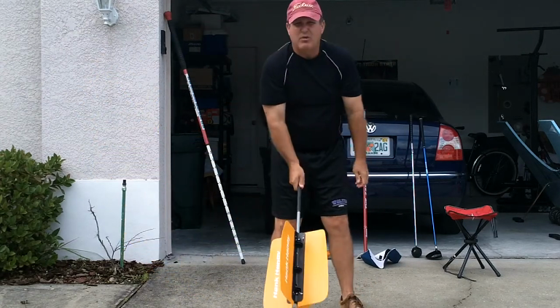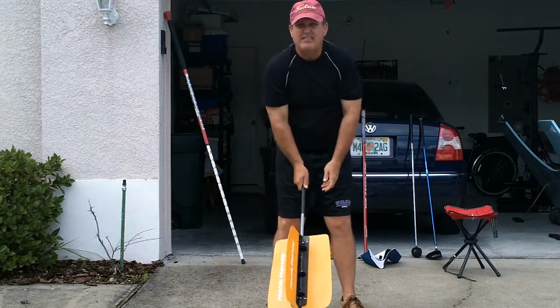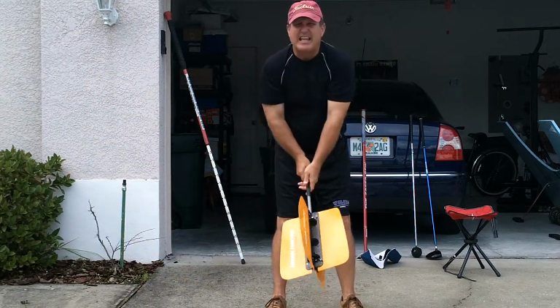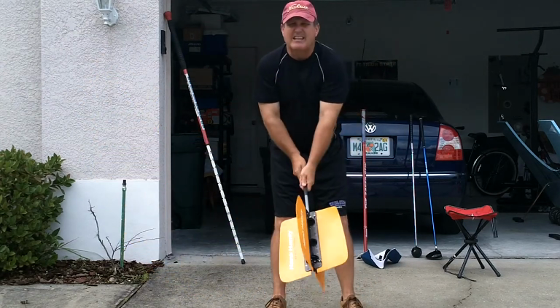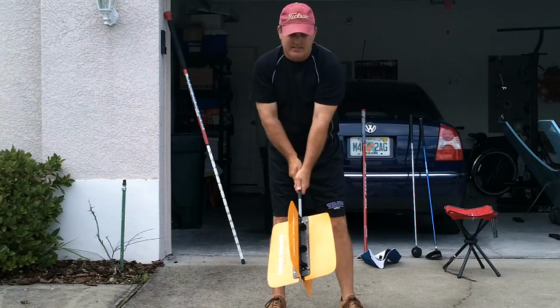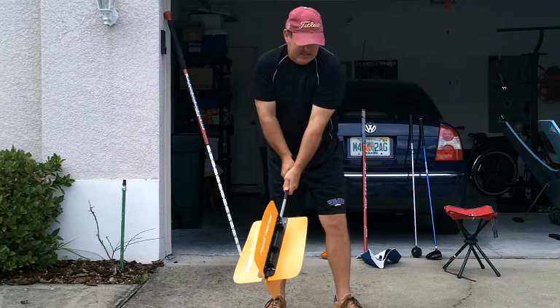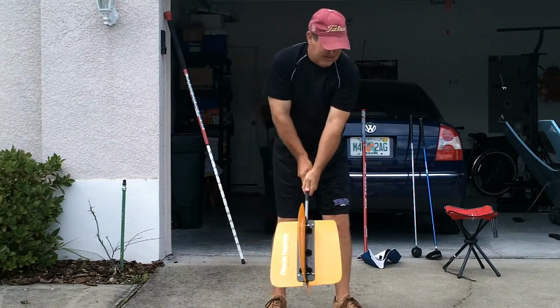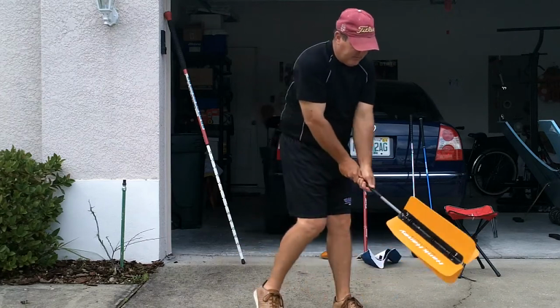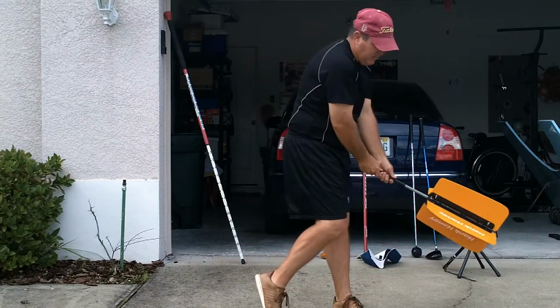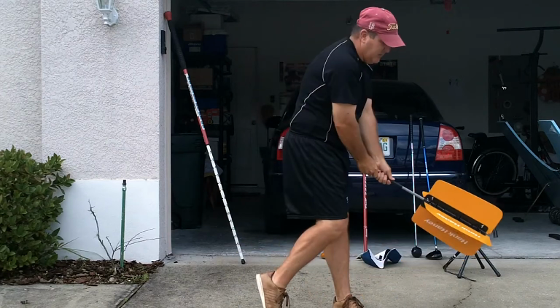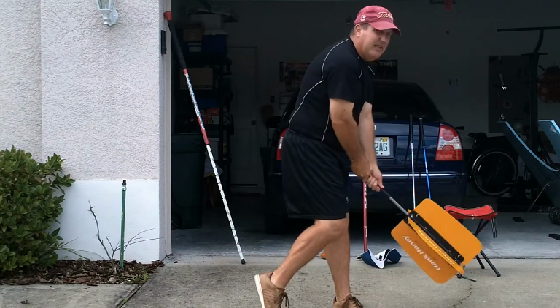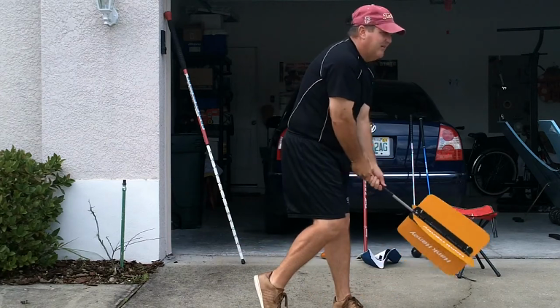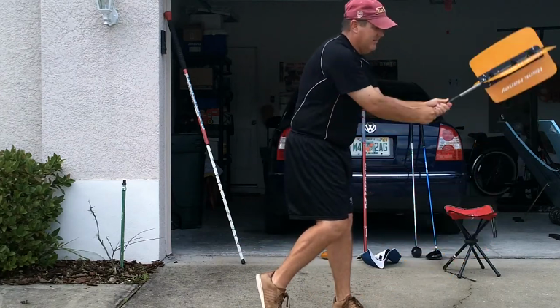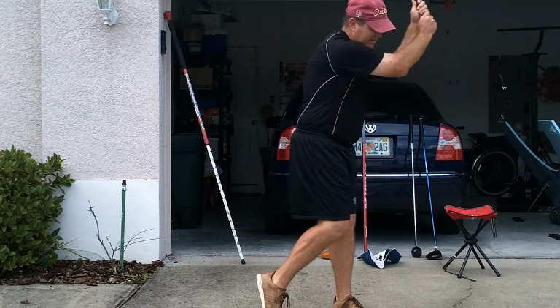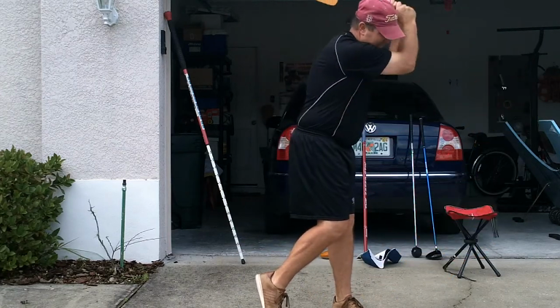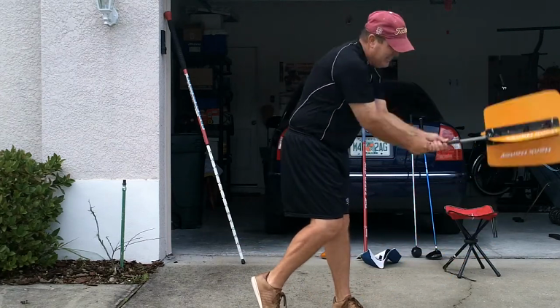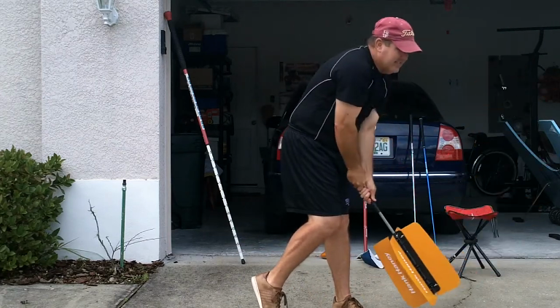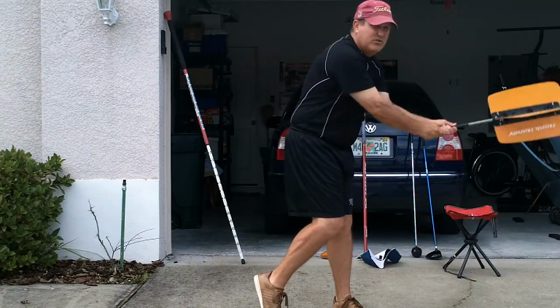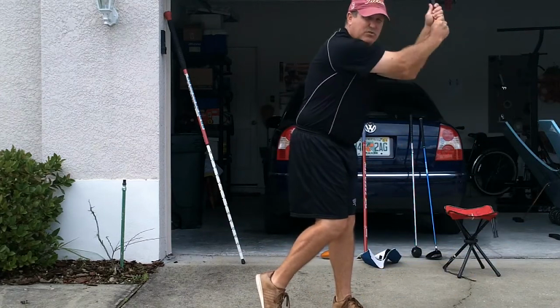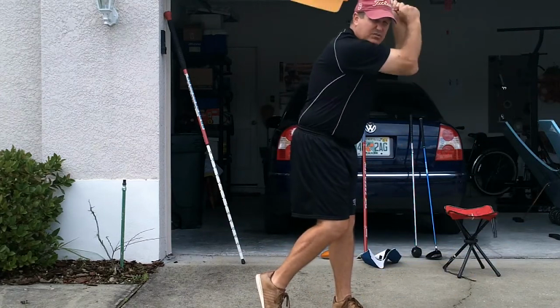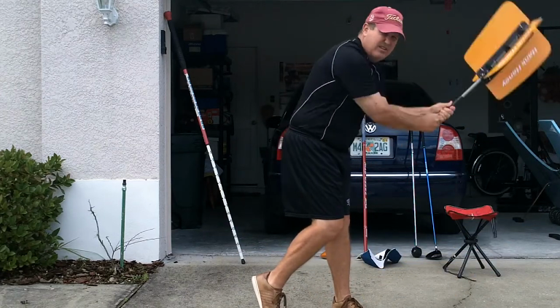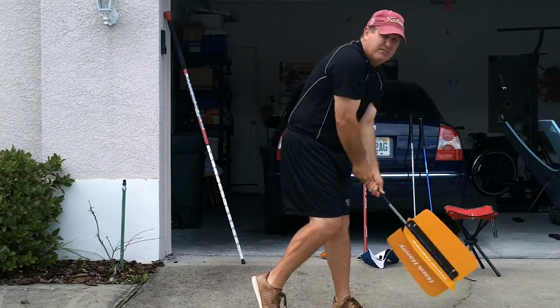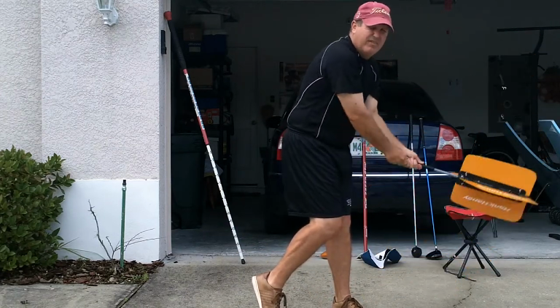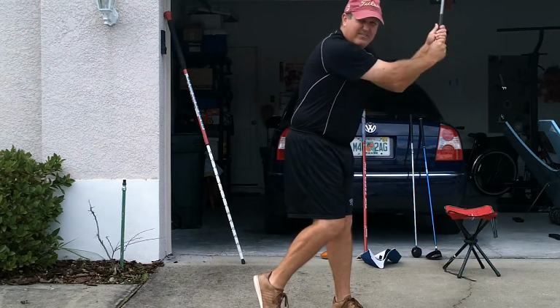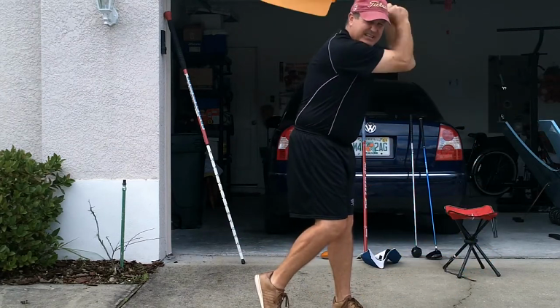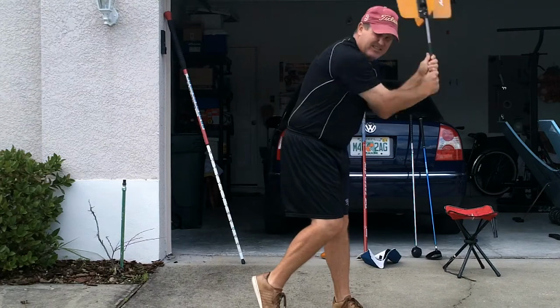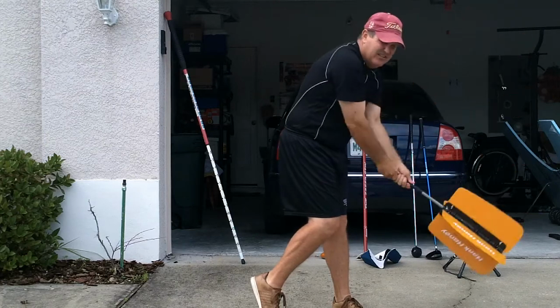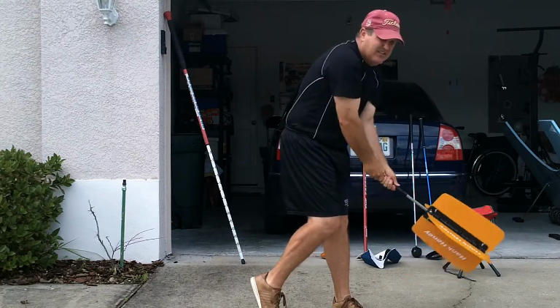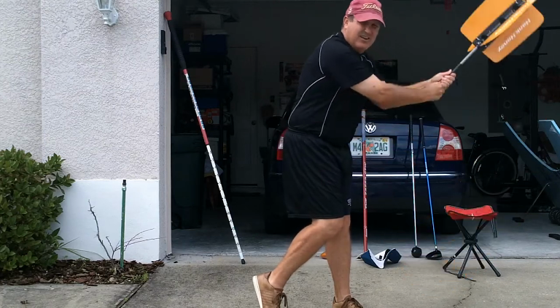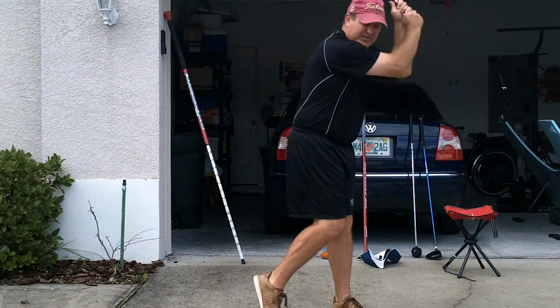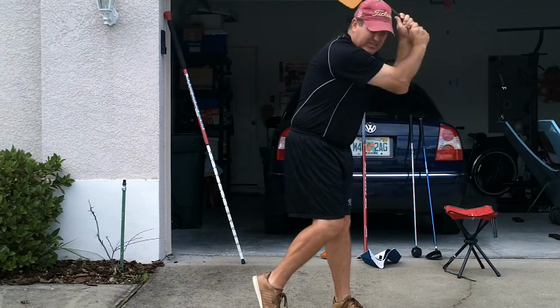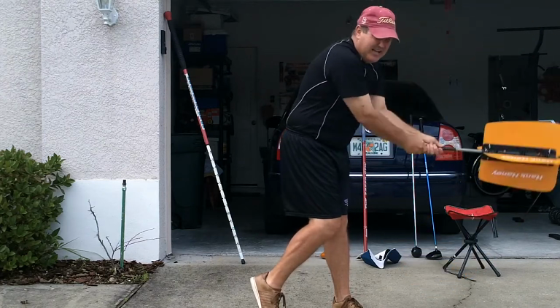Then I go left-handed. I turn over to the left and I just do five of these on this side.